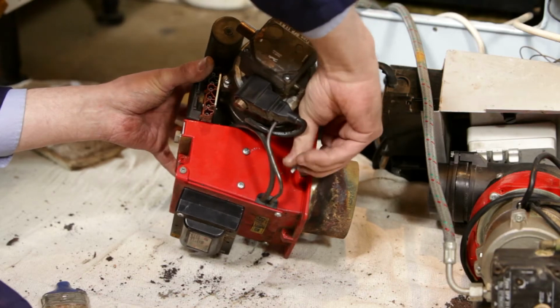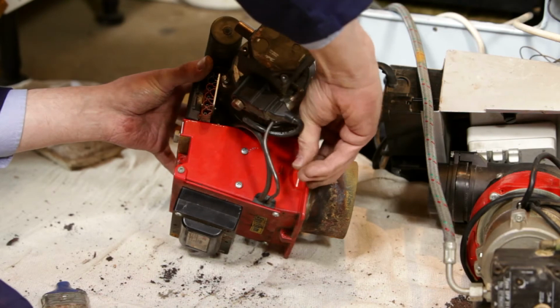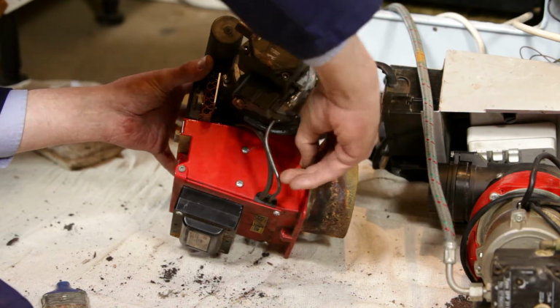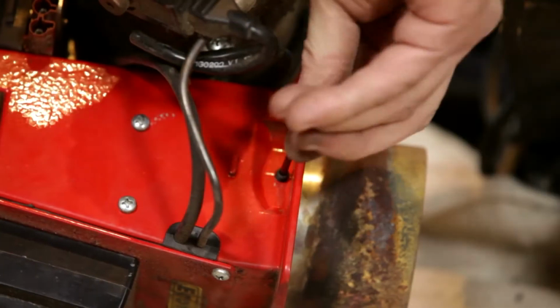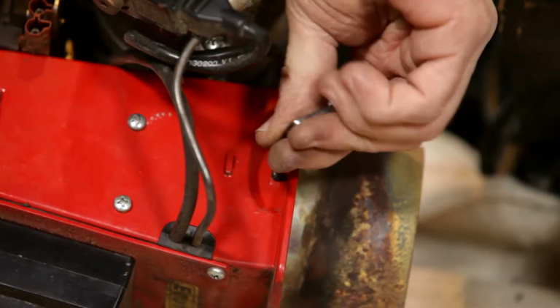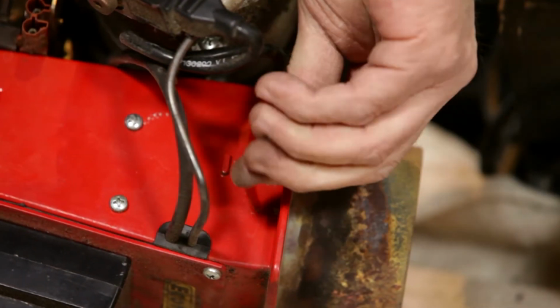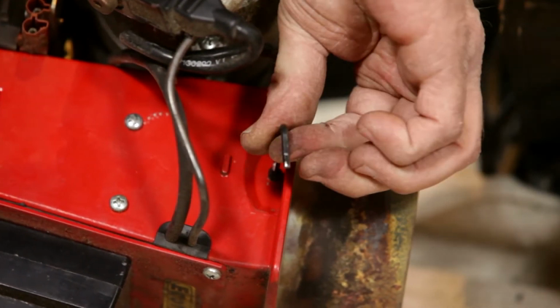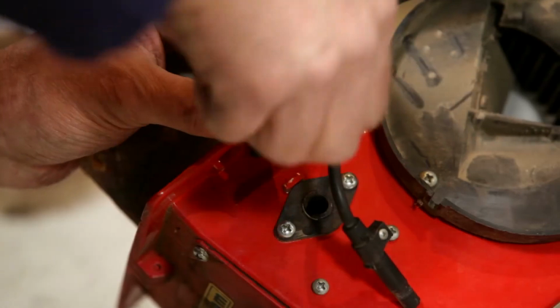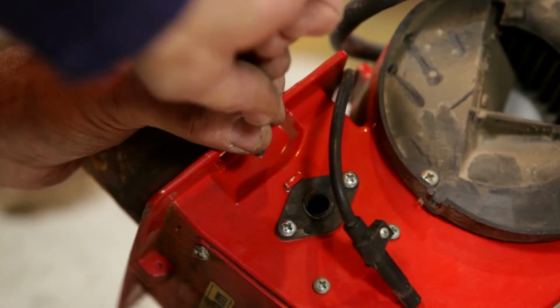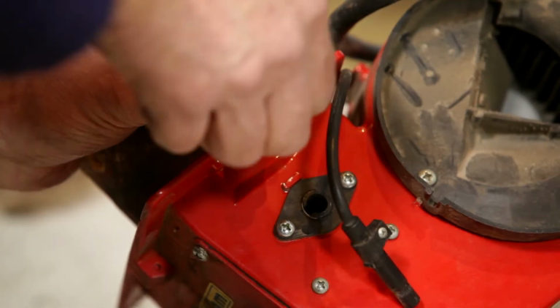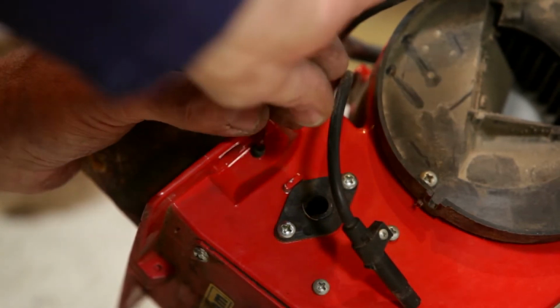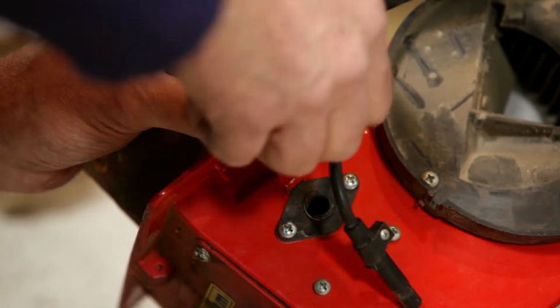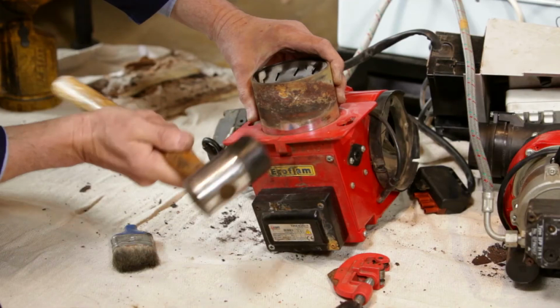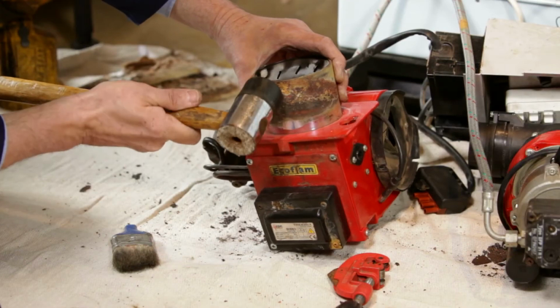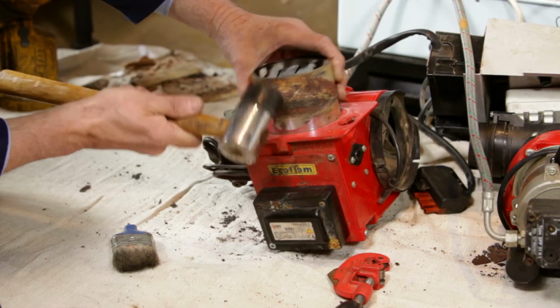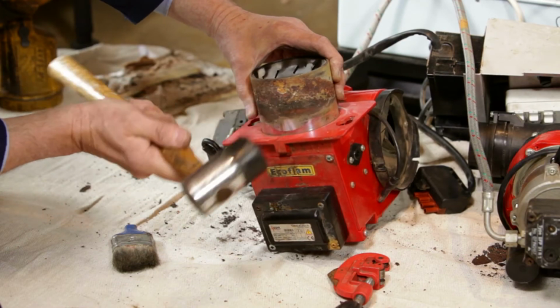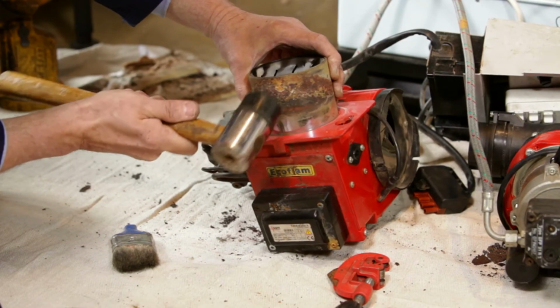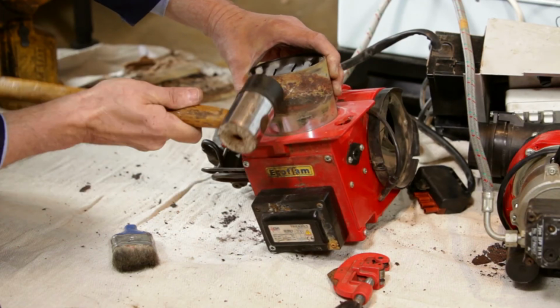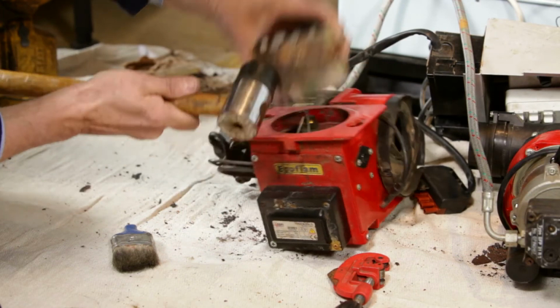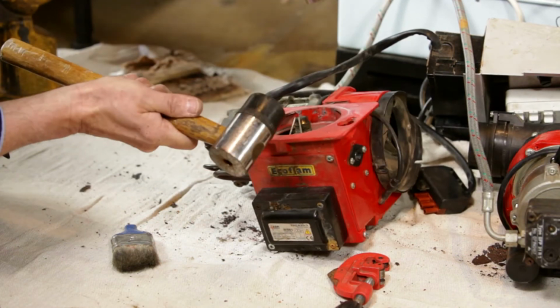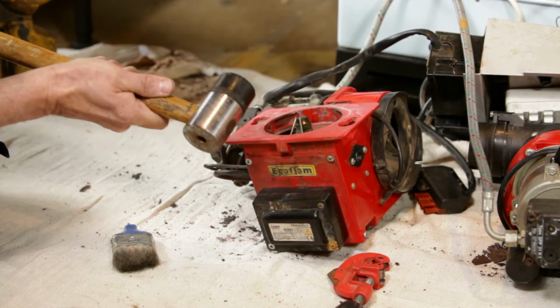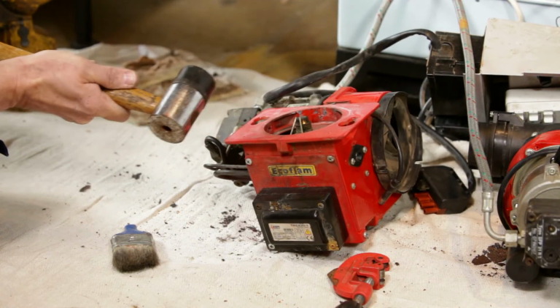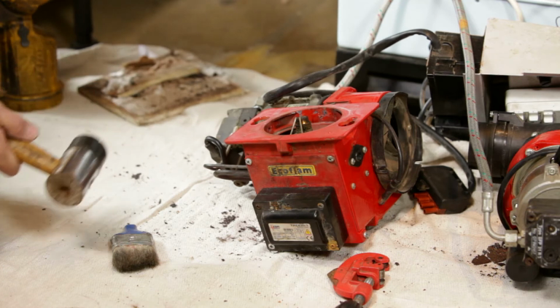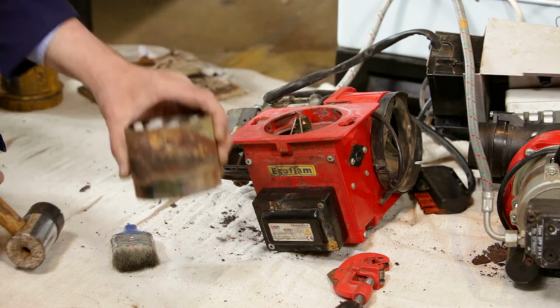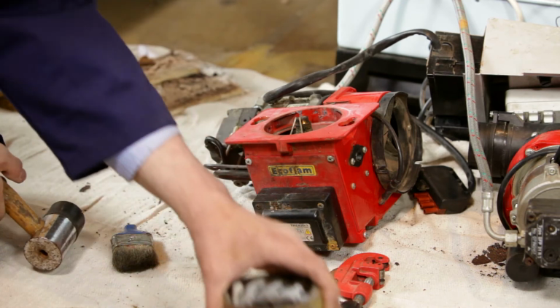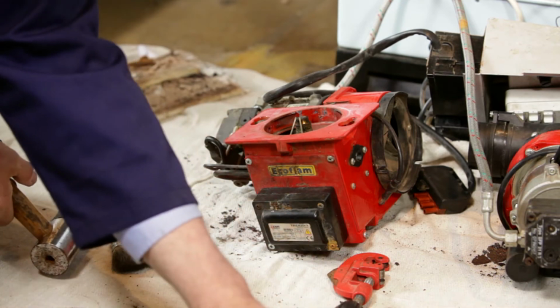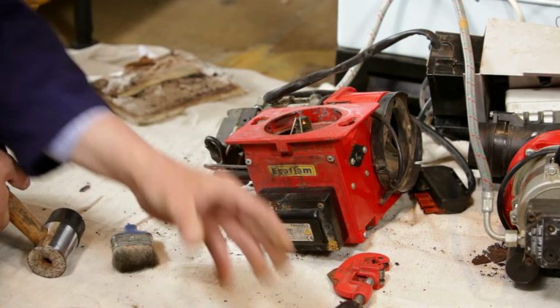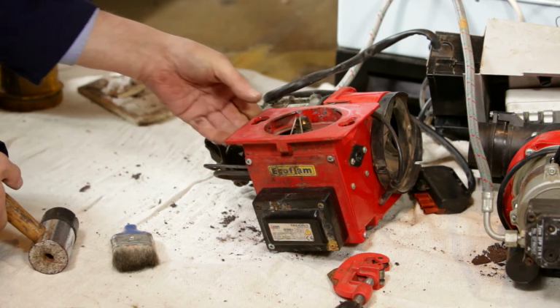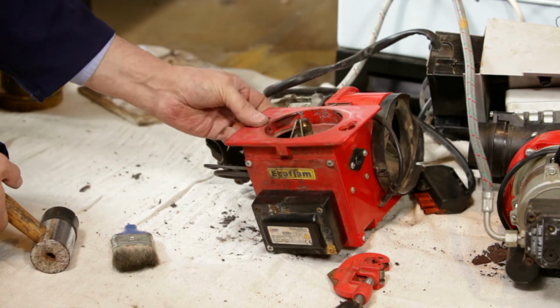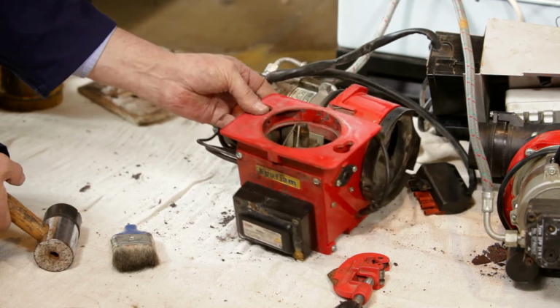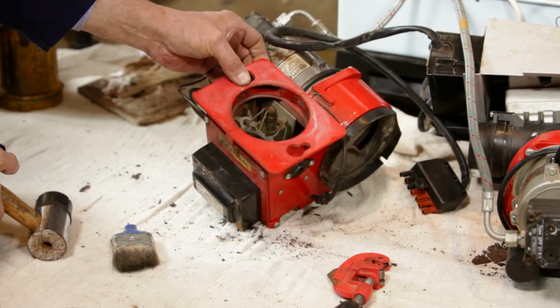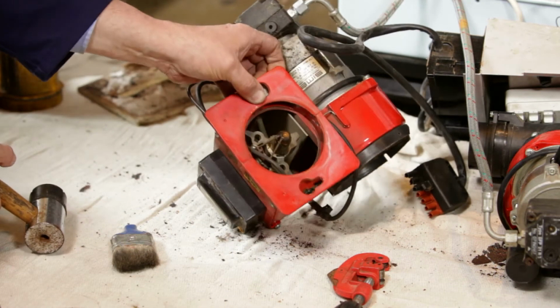Starting with the boiler burner, remove the blast tube by undoing the two allen screws. The blast tube may be tight in the burner and may need tapping gently to release. This will now allow access to the nozzle and electrodes.